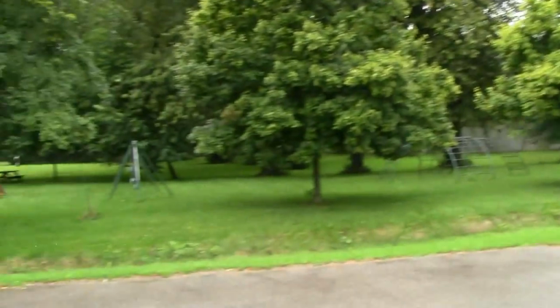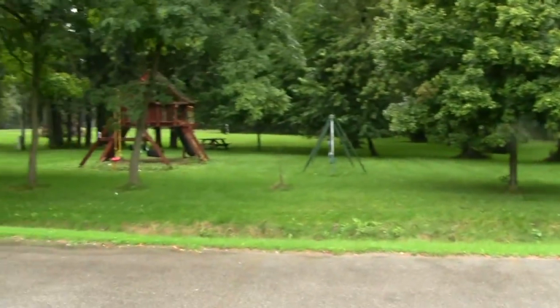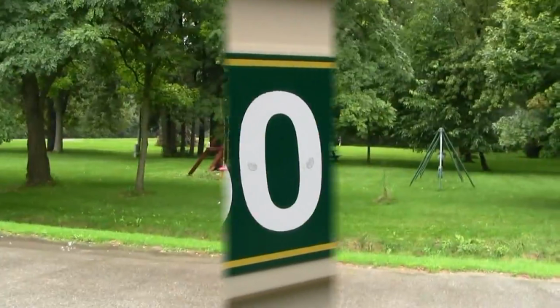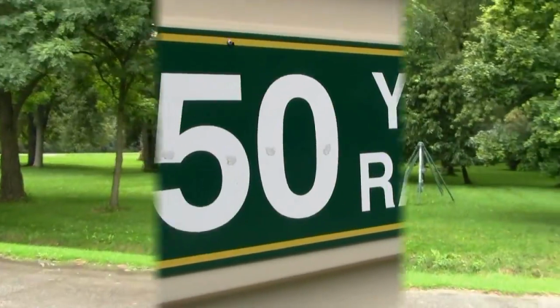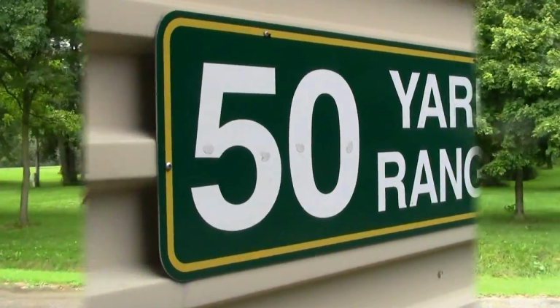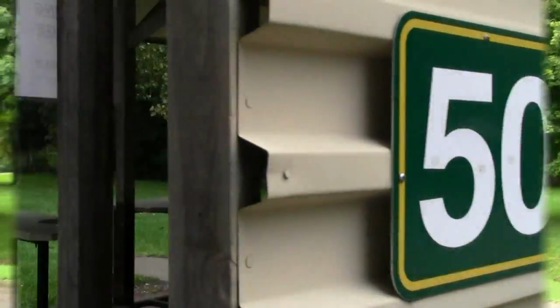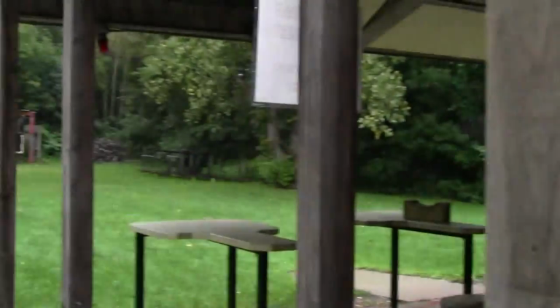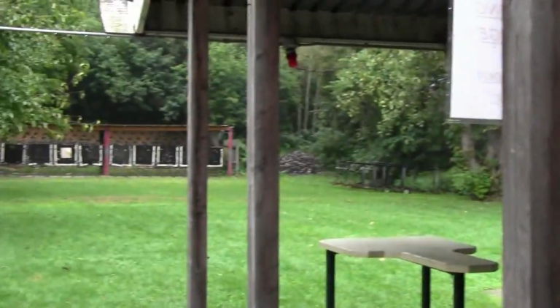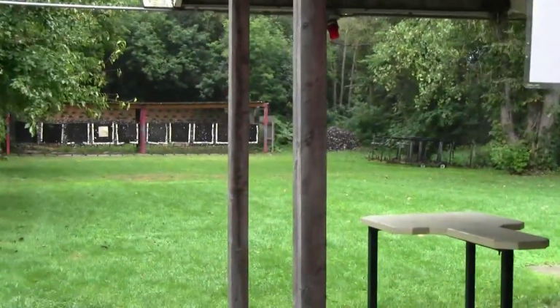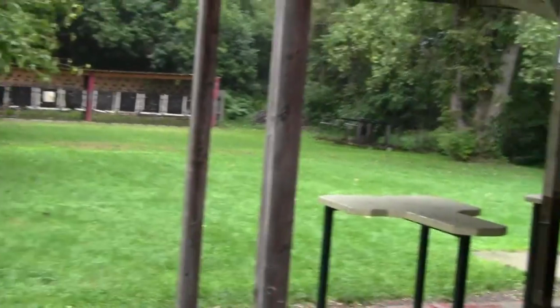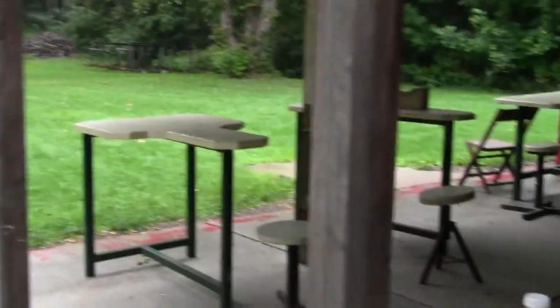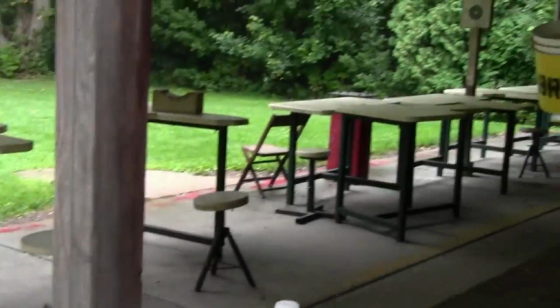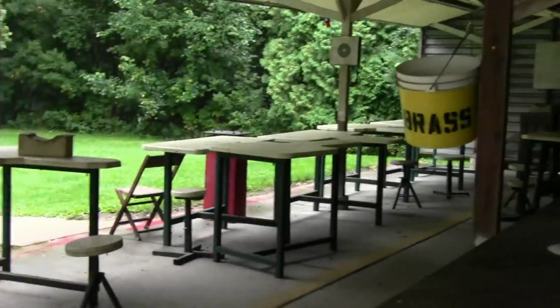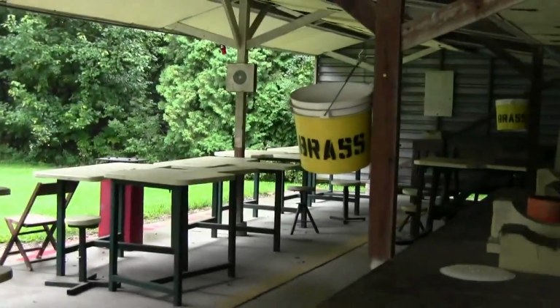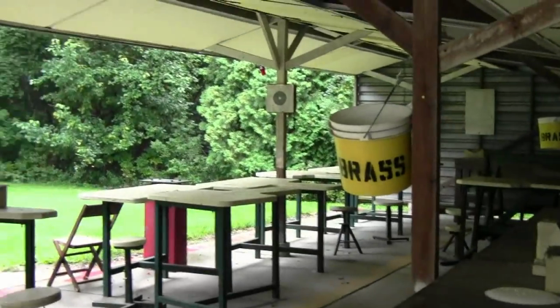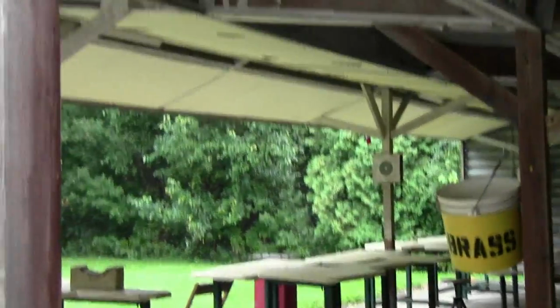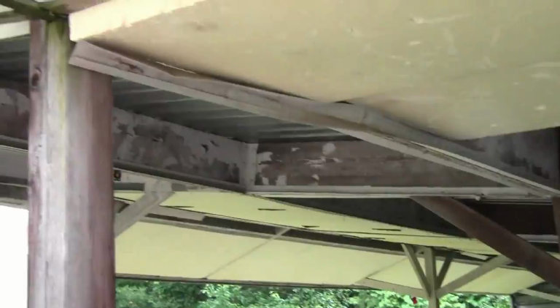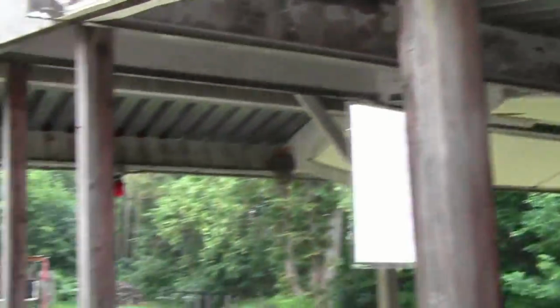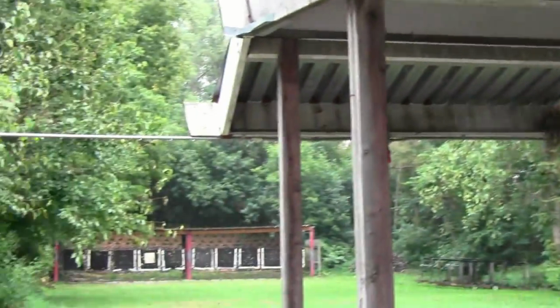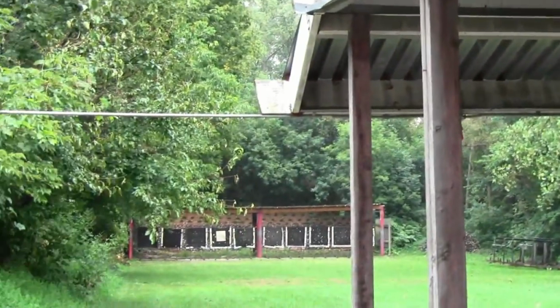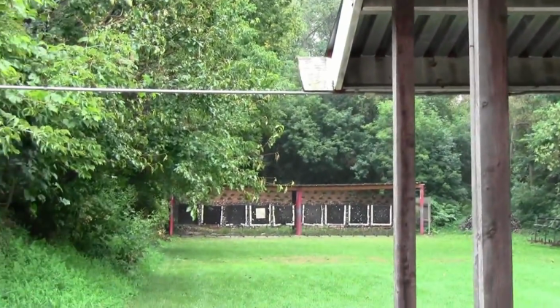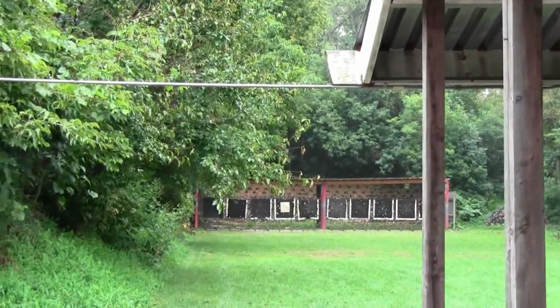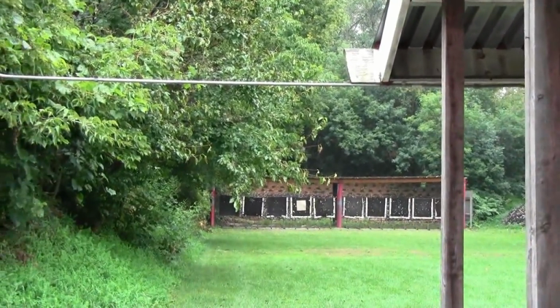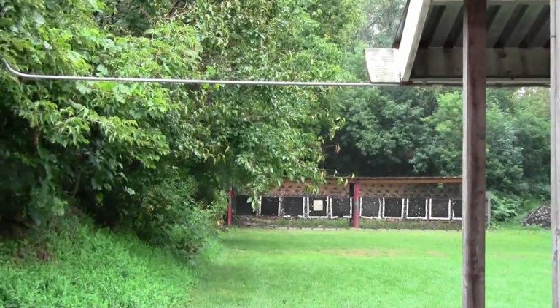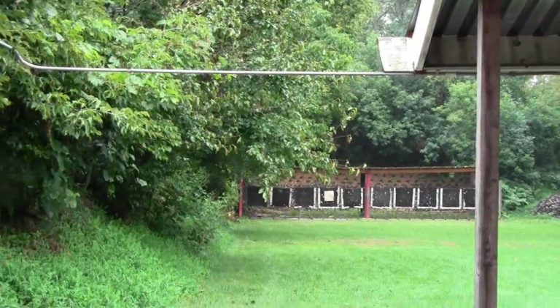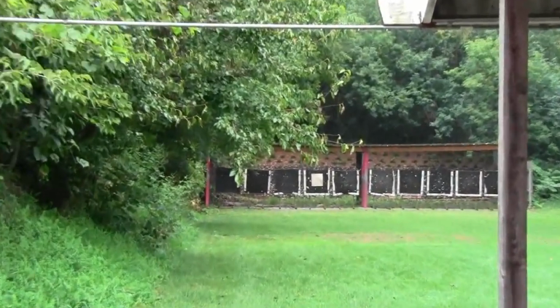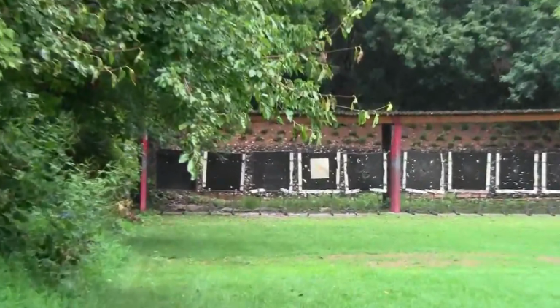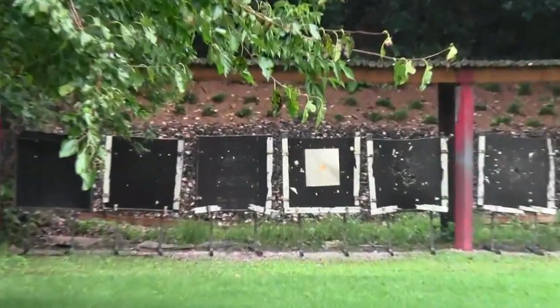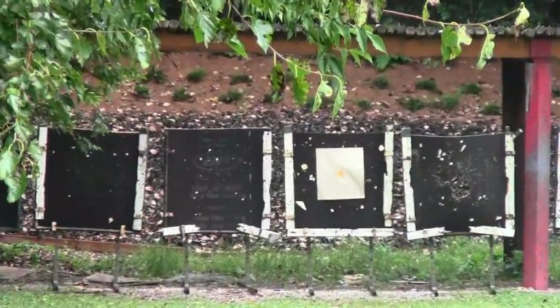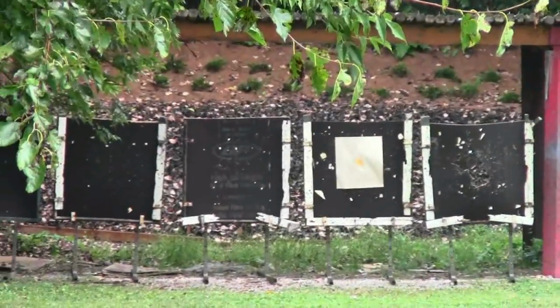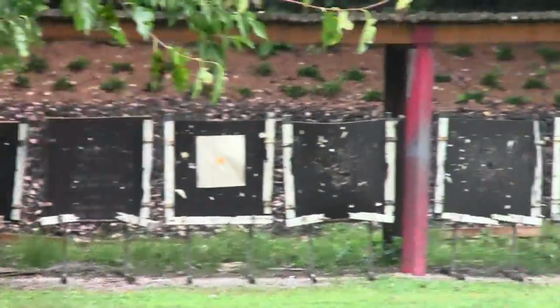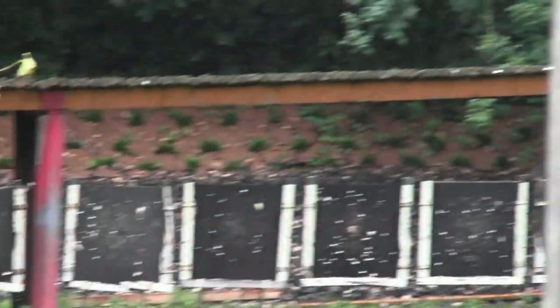They got a little playground for the kids. All right, 50-yard range, let's take a peek in here. You got a table set up, got cover targets down there.